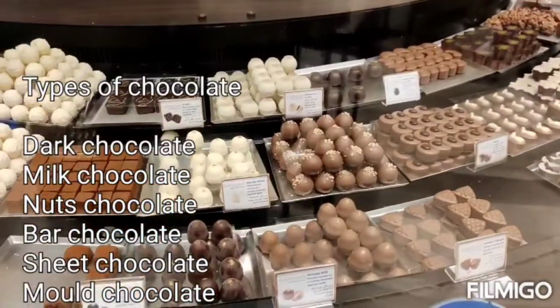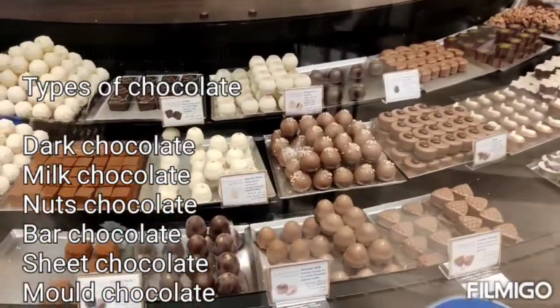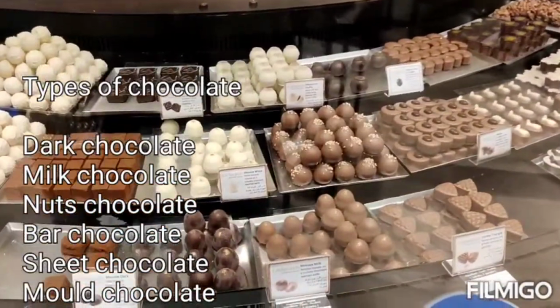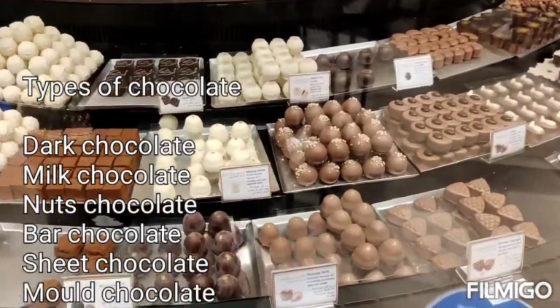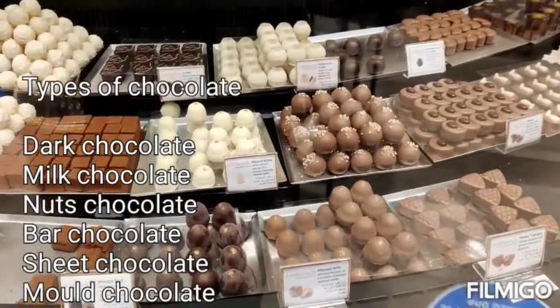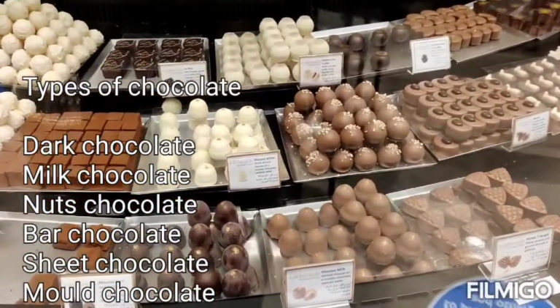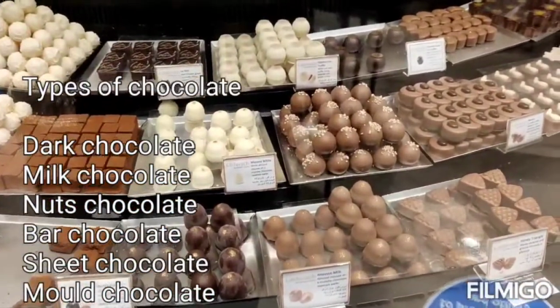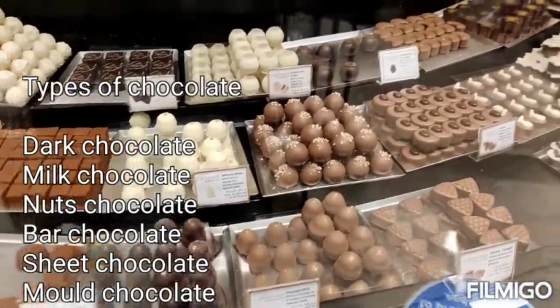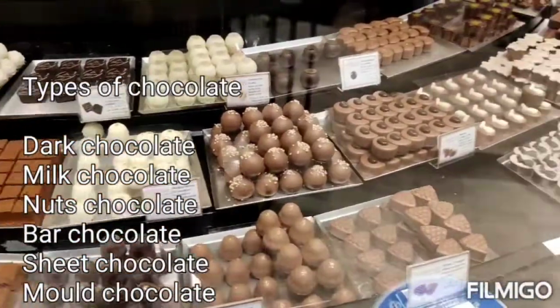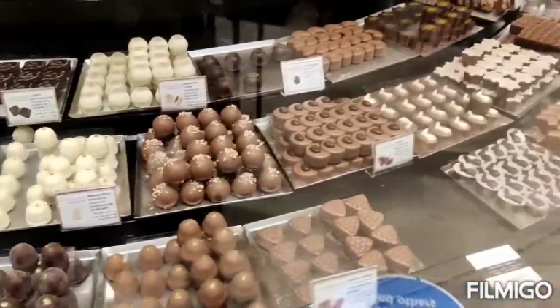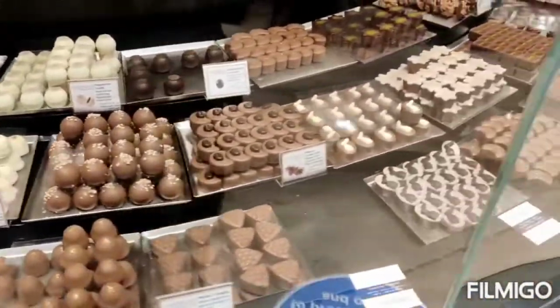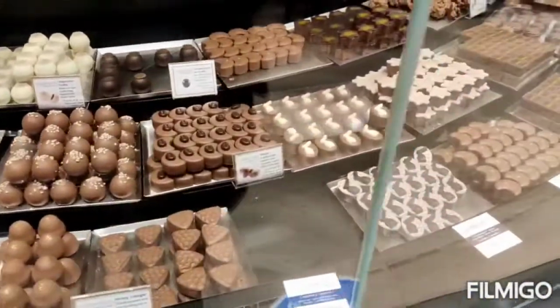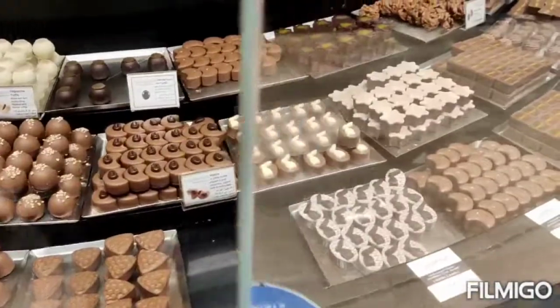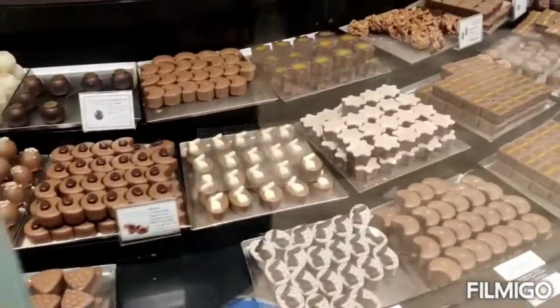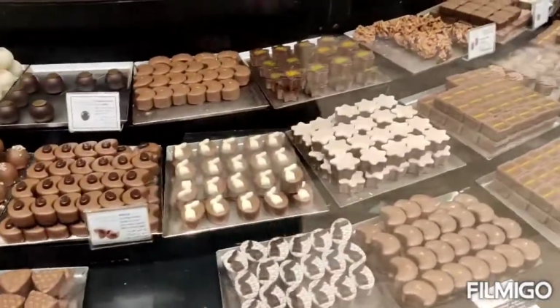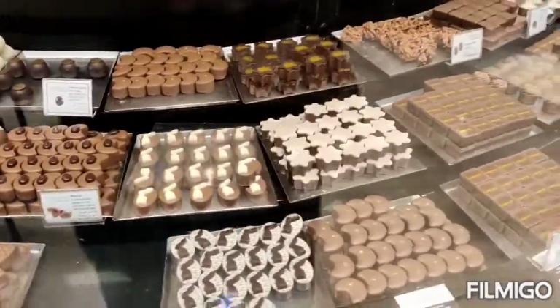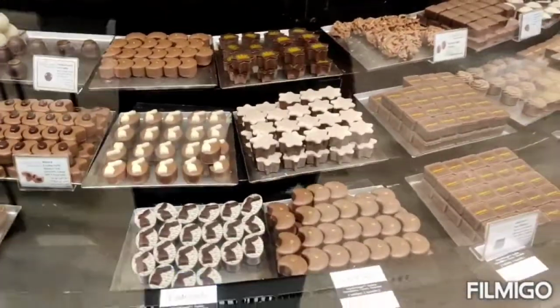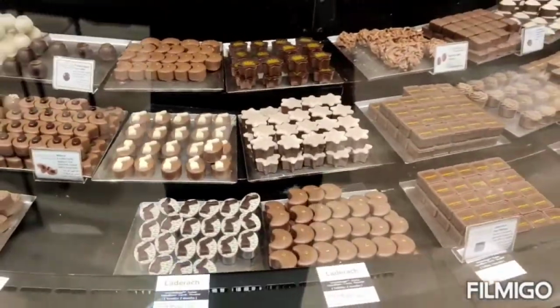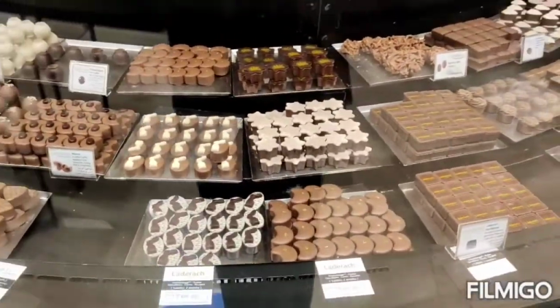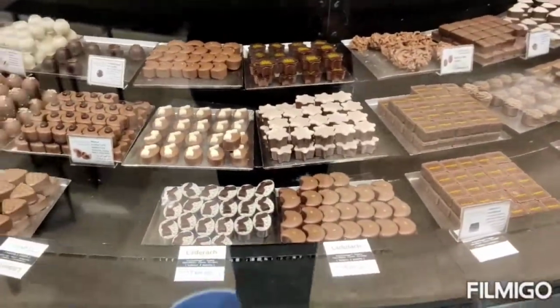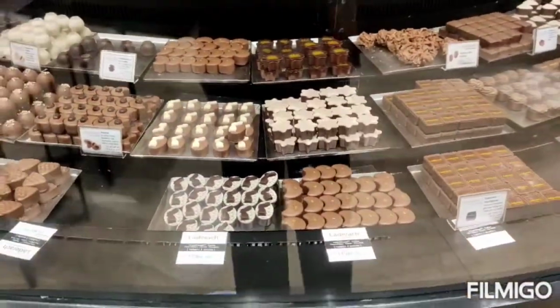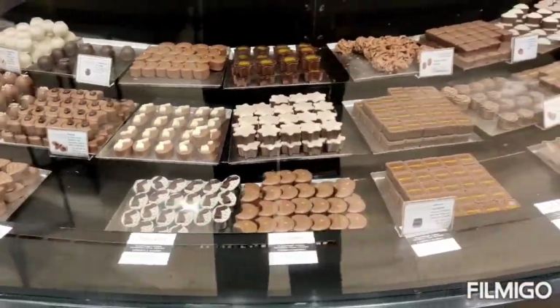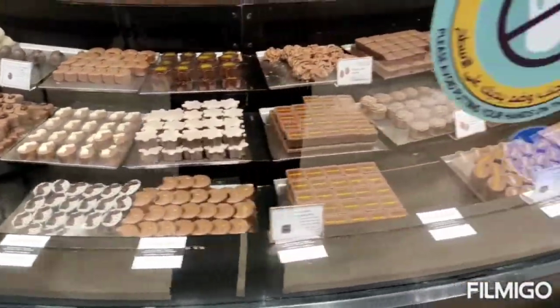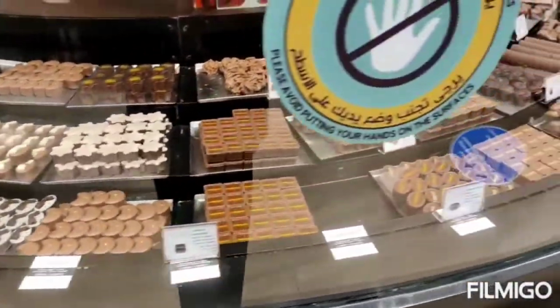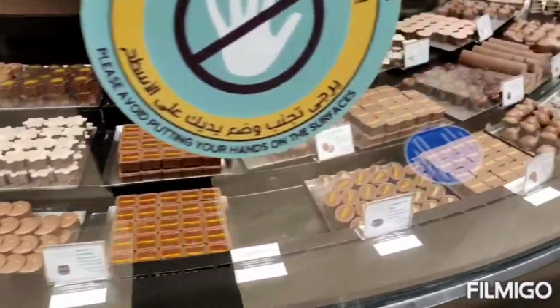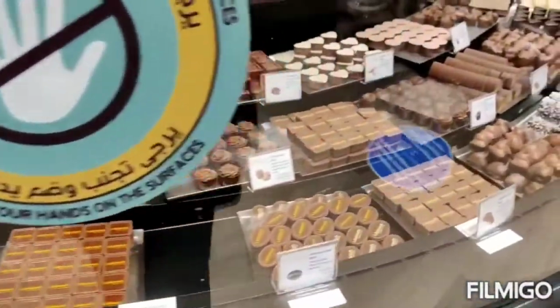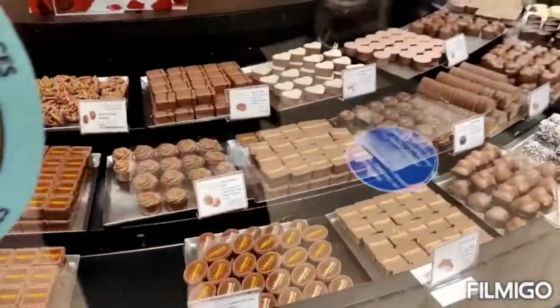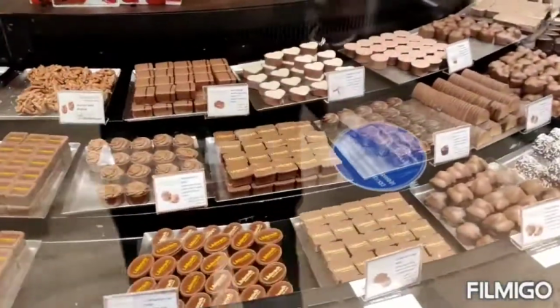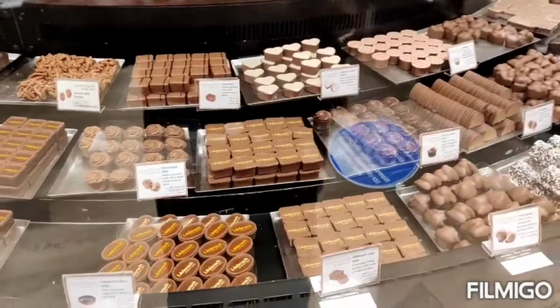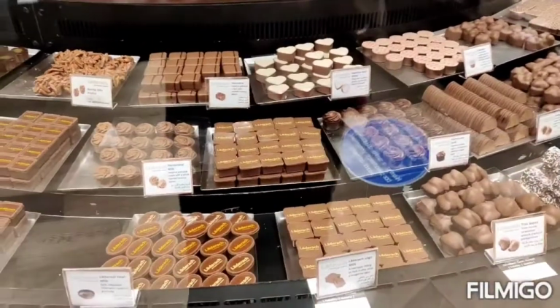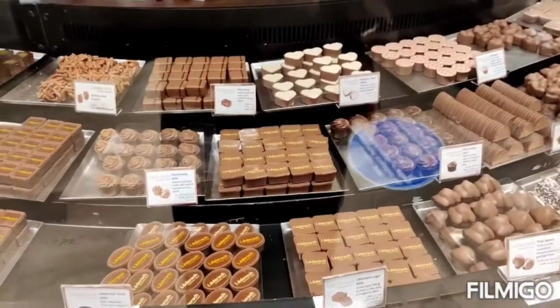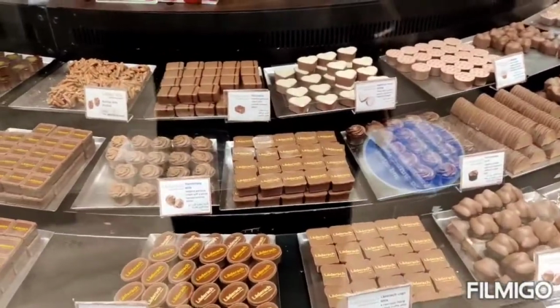There are varieties of chocolates. There are dark chocolates, mold chocolates, milk chocolates. Everything is very tasty.